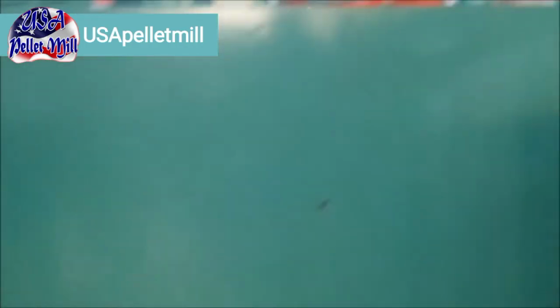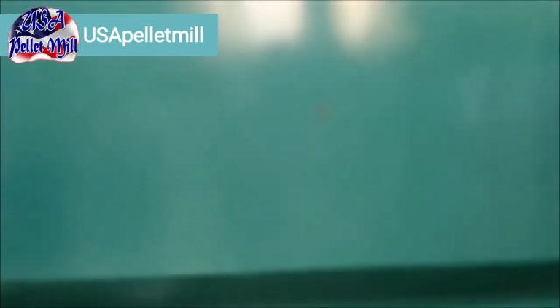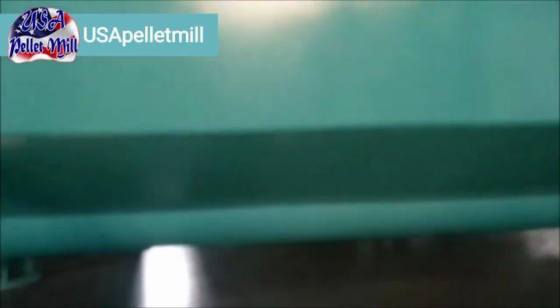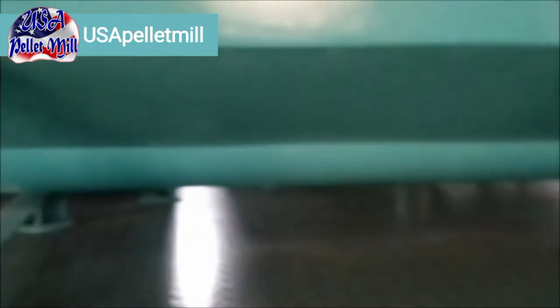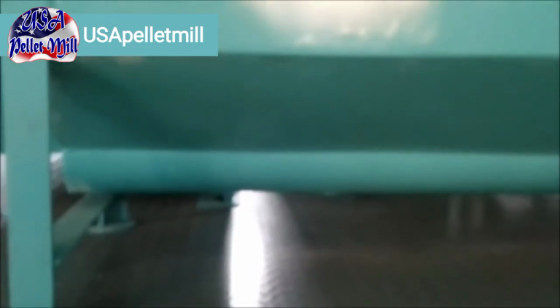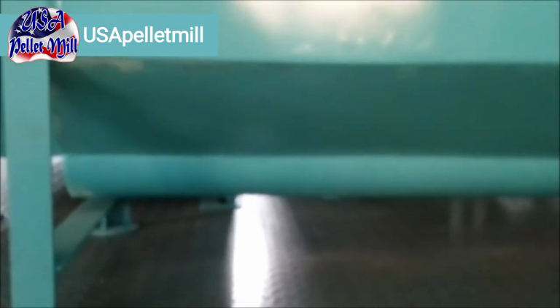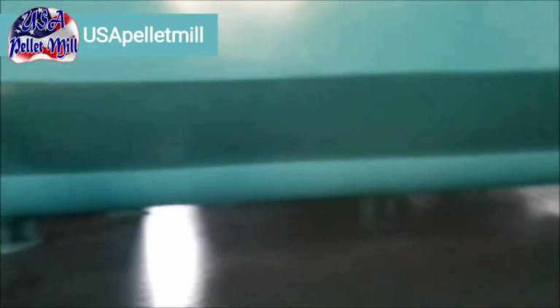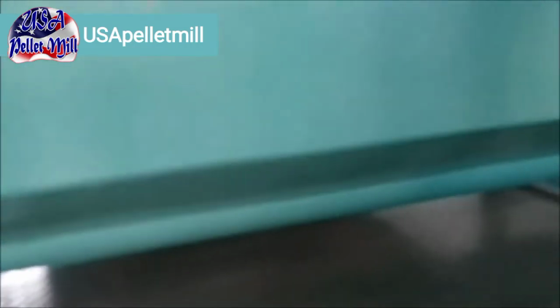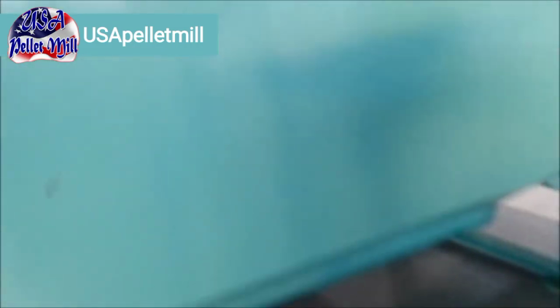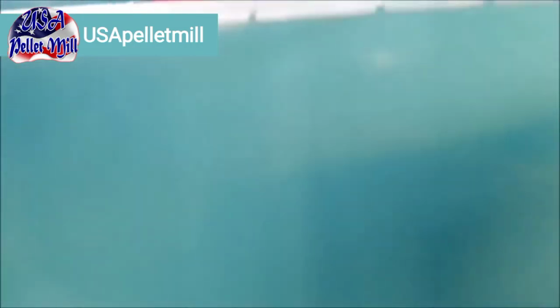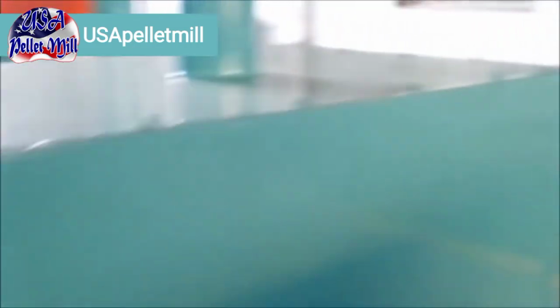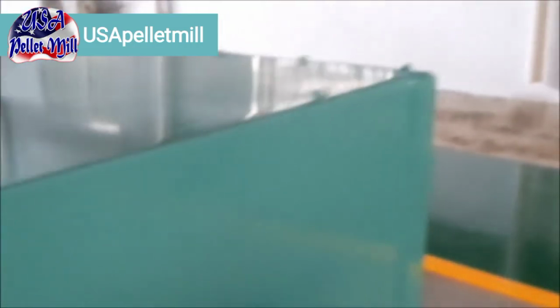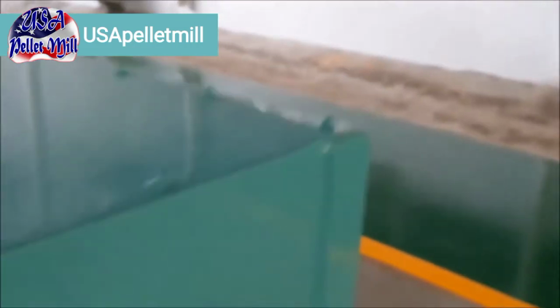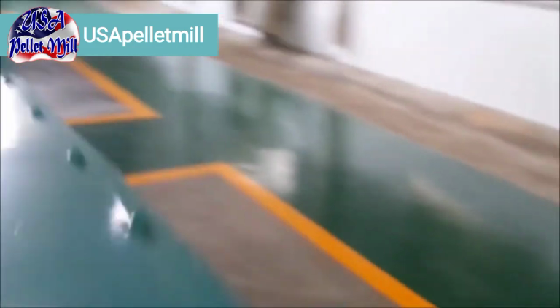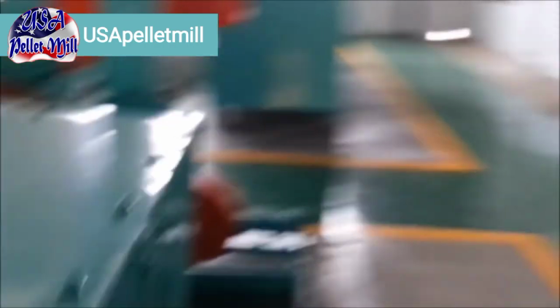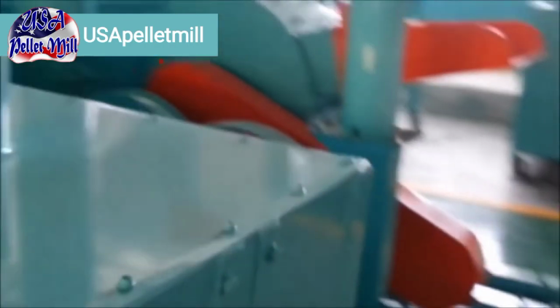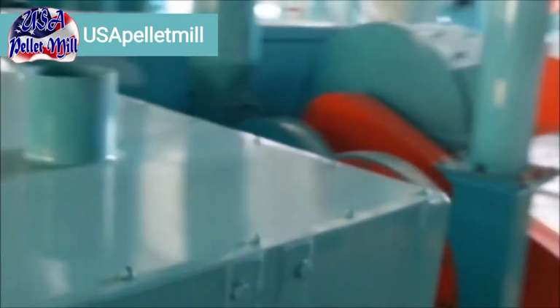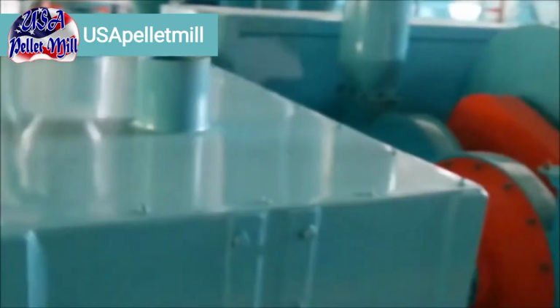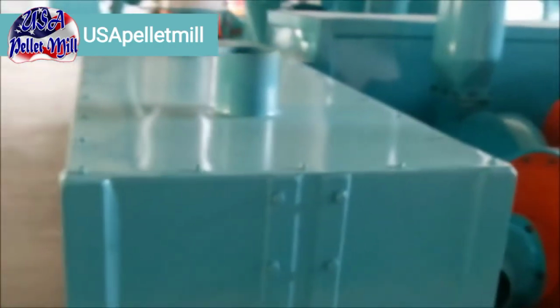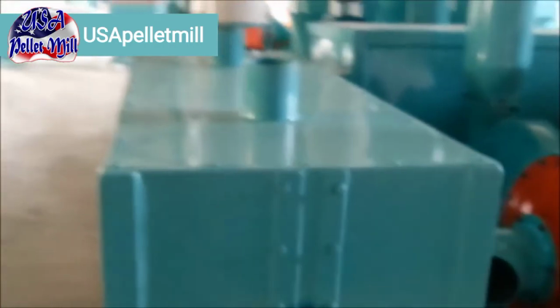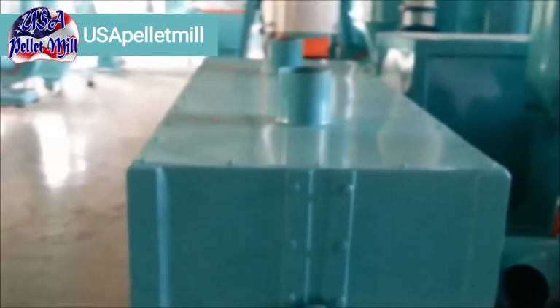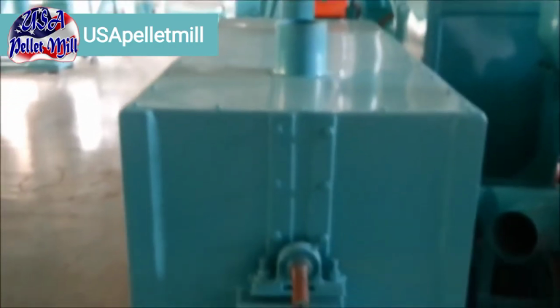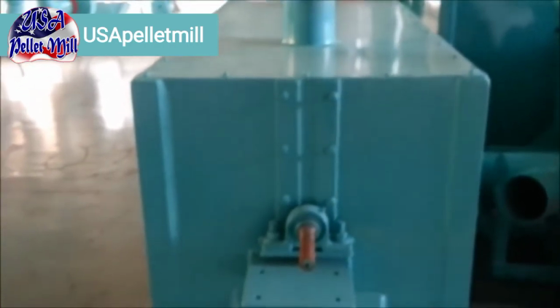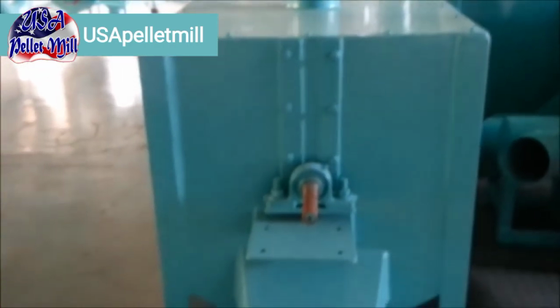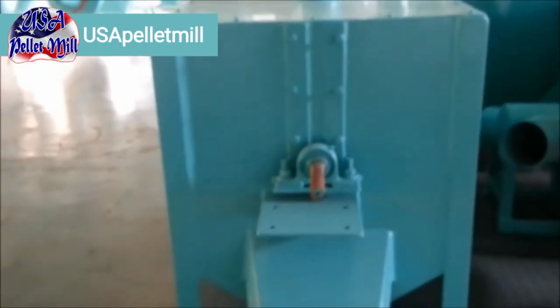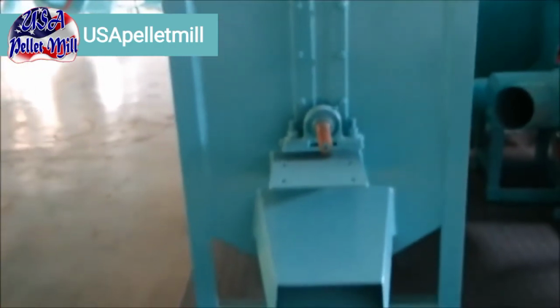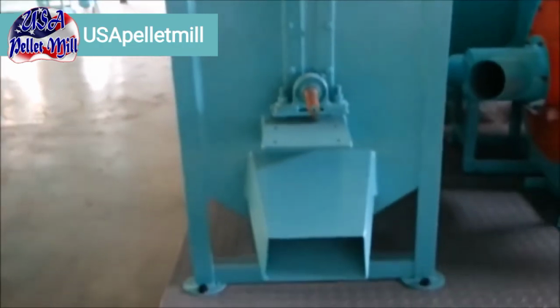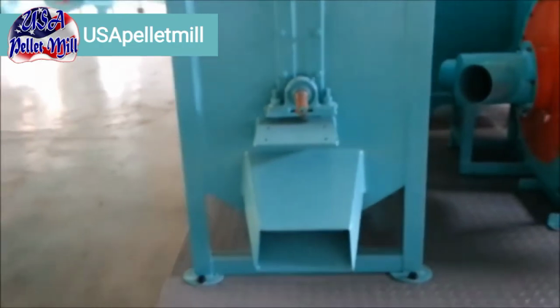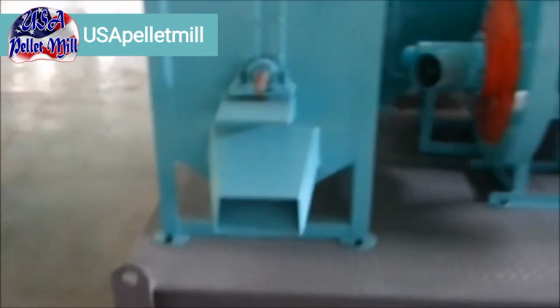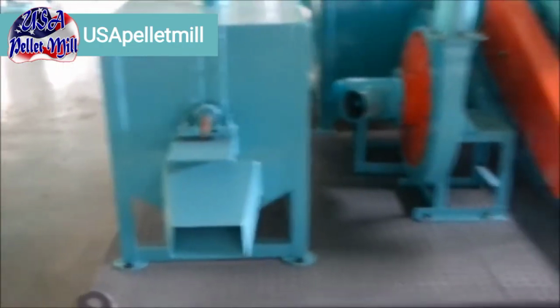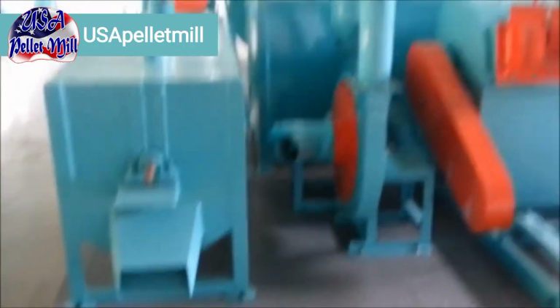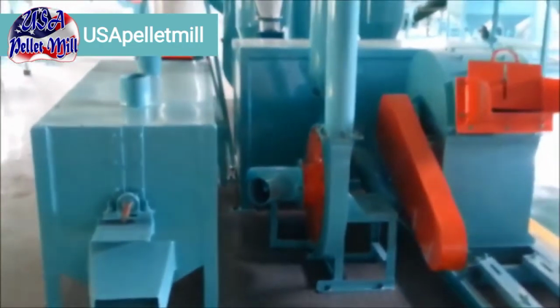So that's a pretty quick walkthrough of the whole system. If you want more information about it, please shoot us an email at info at USA Pellet Mill. We'd be happy to hear from you — hope you get started making pellets. It's a great system right here.